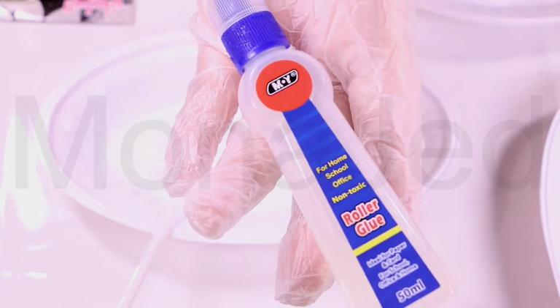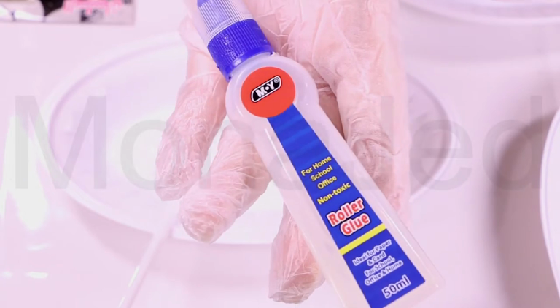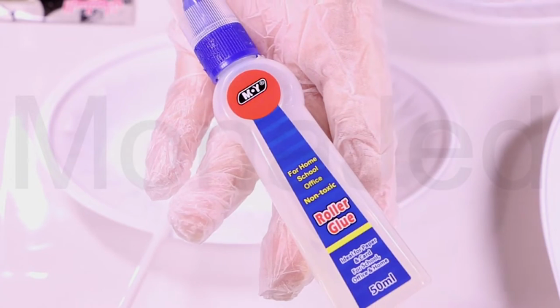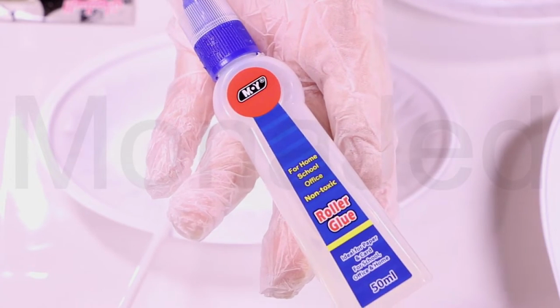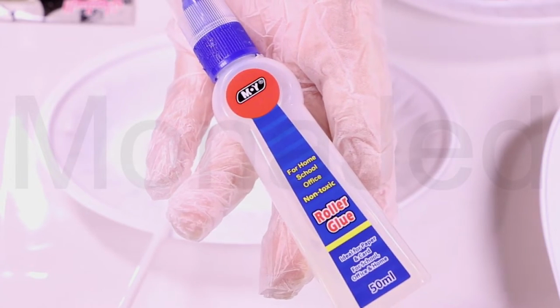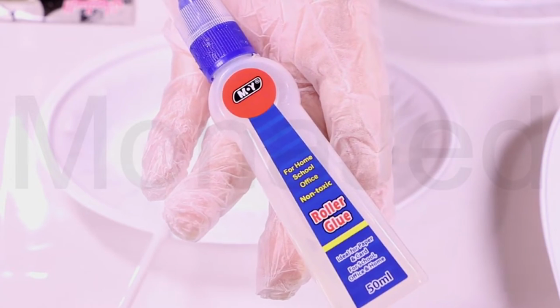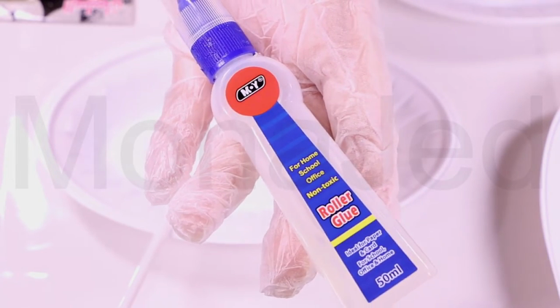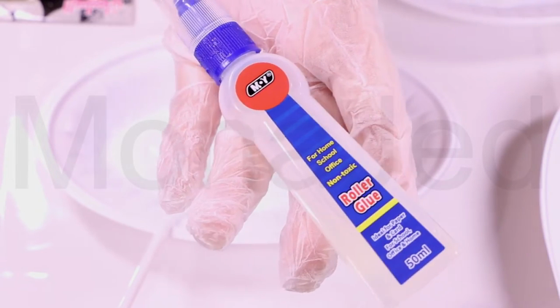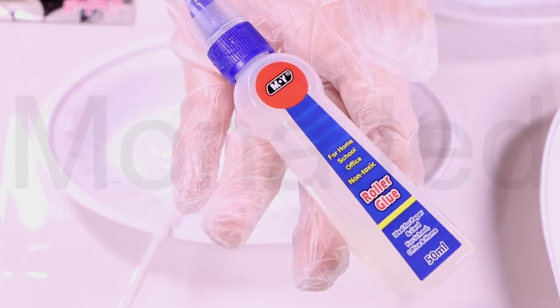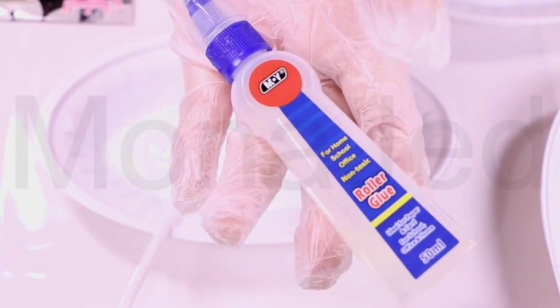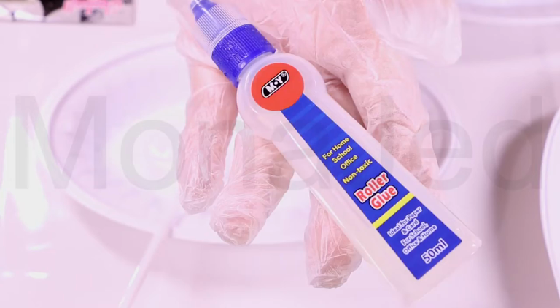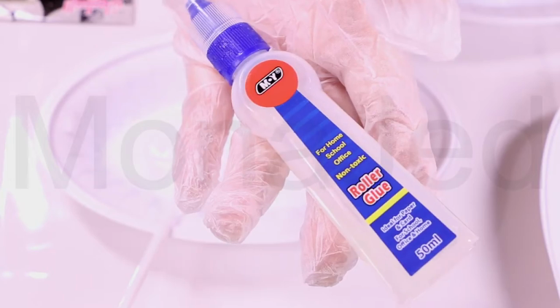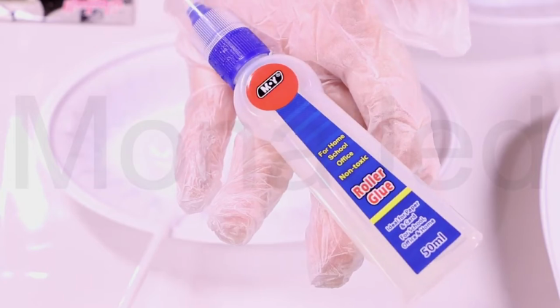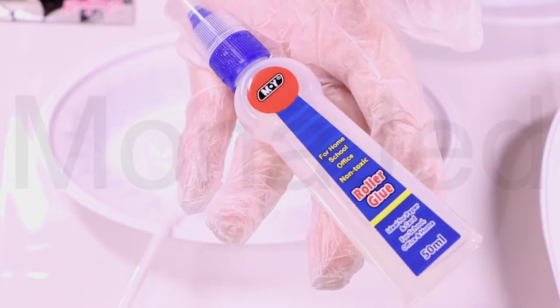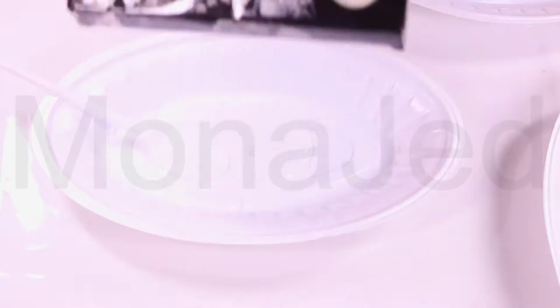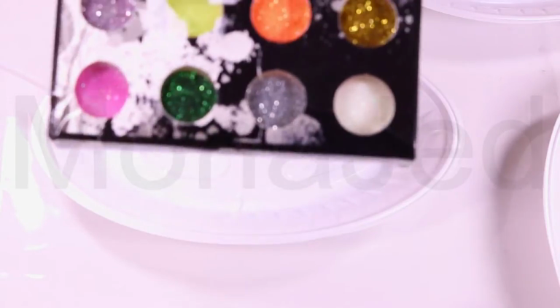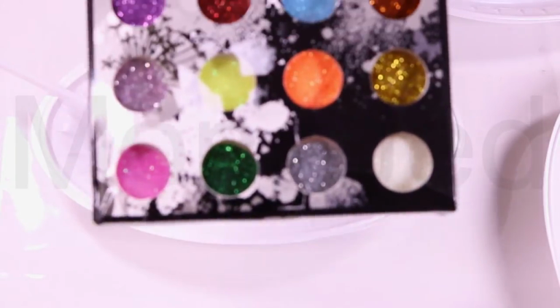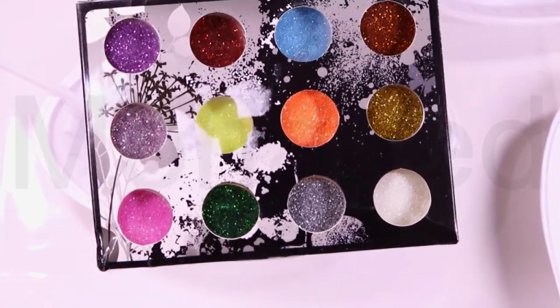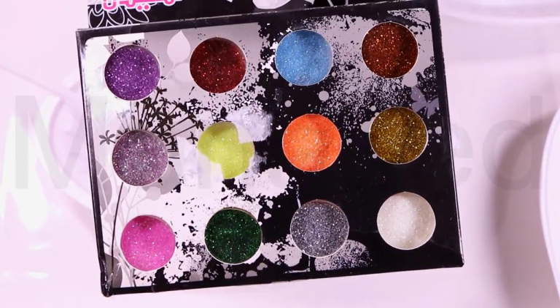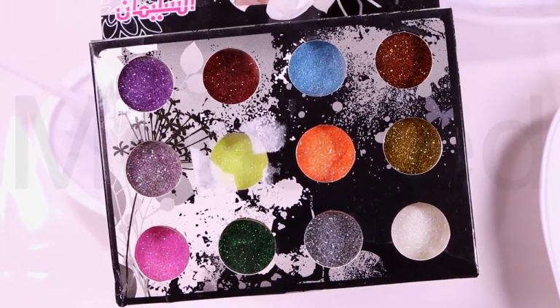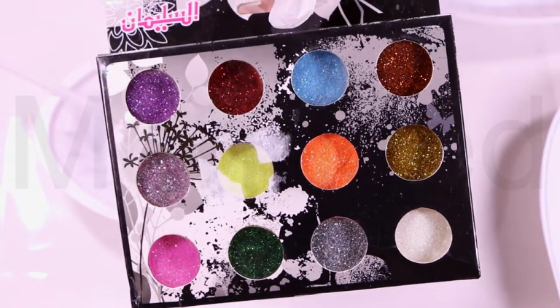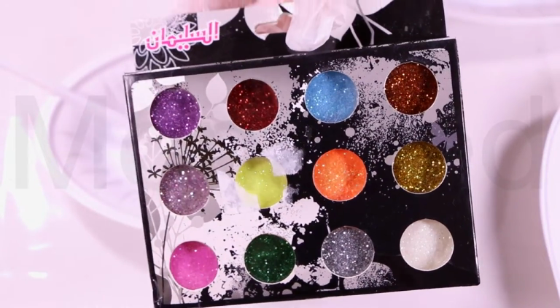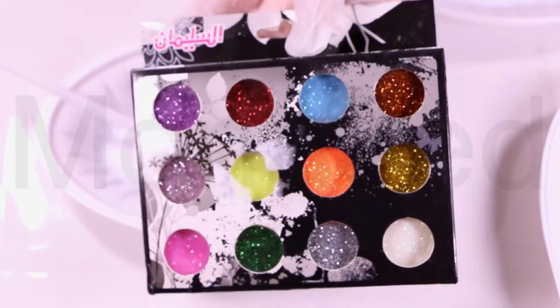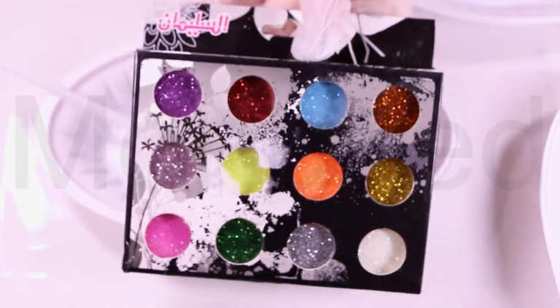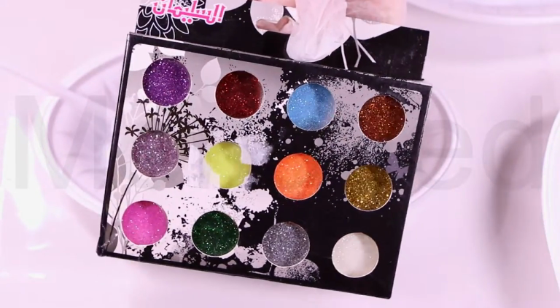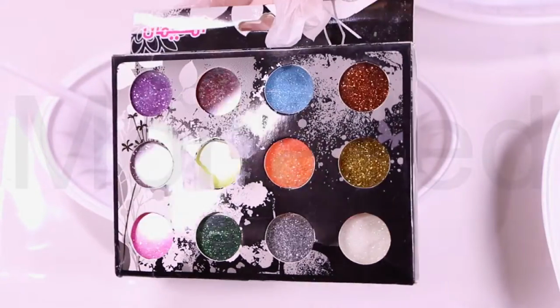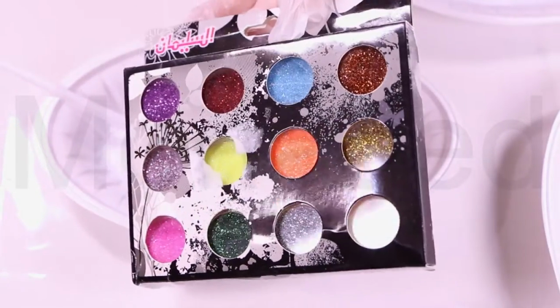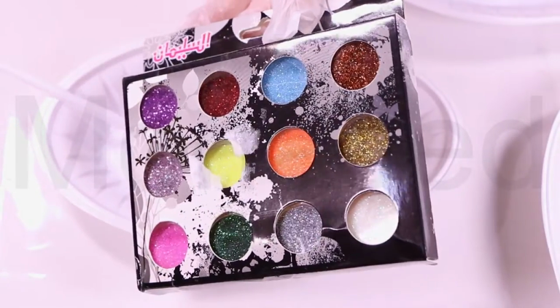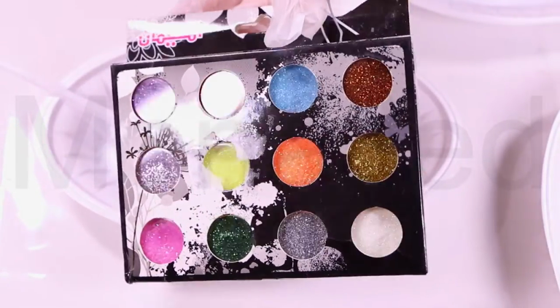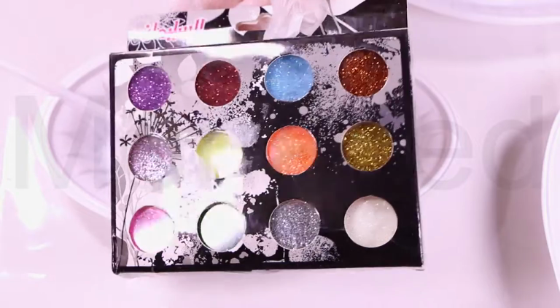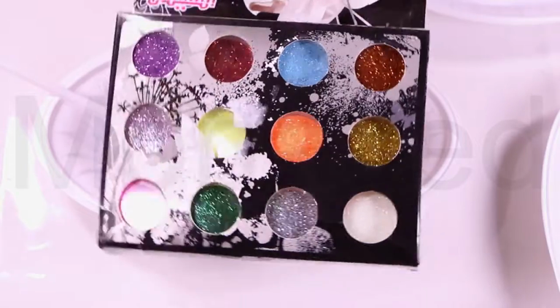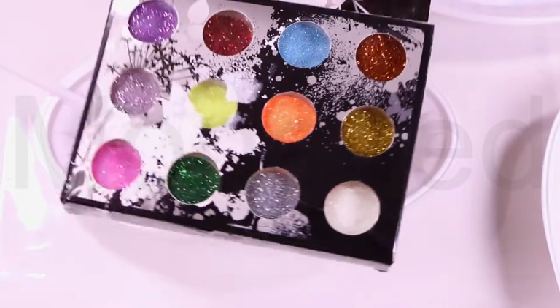First of all, get yourself a good quality clear PVA glue. Next up is this ultra sparkling glitter which comes in 12 amazing colors.